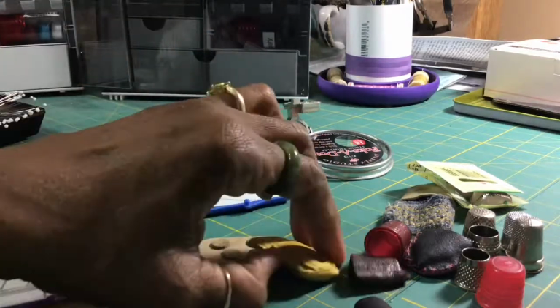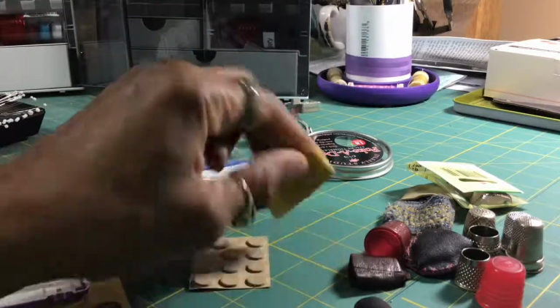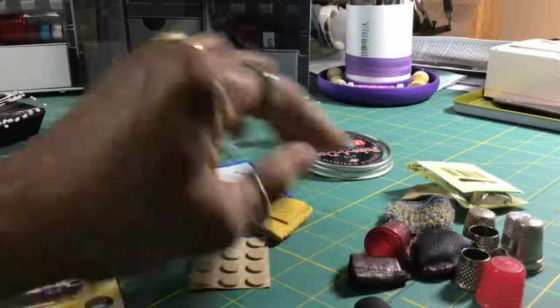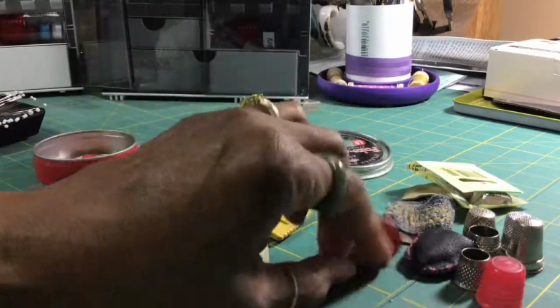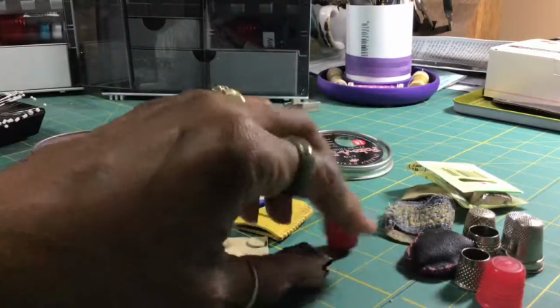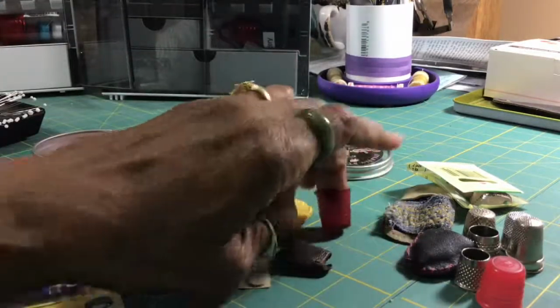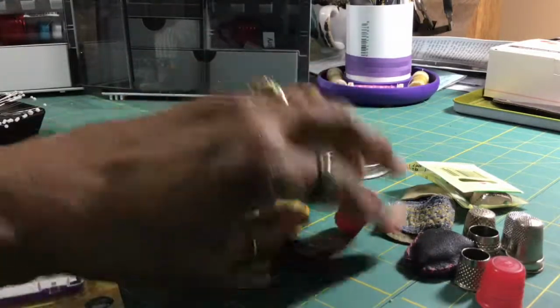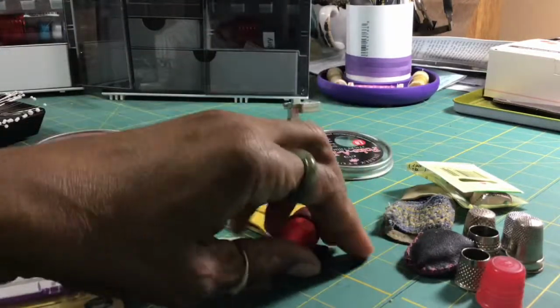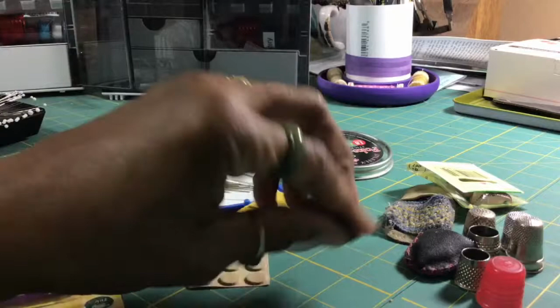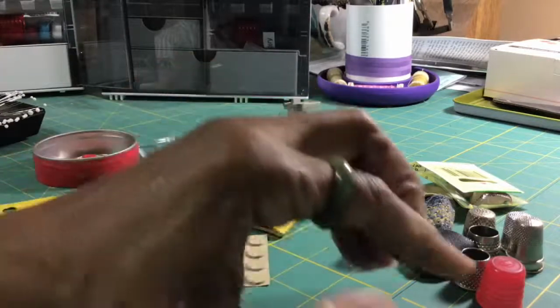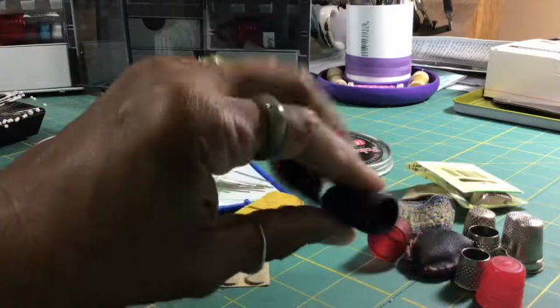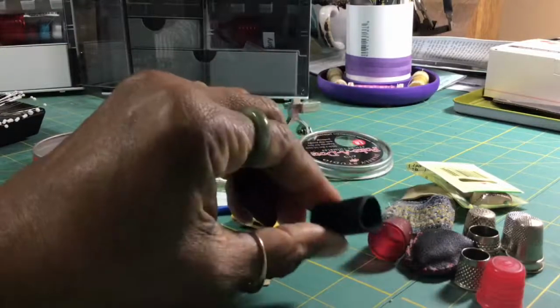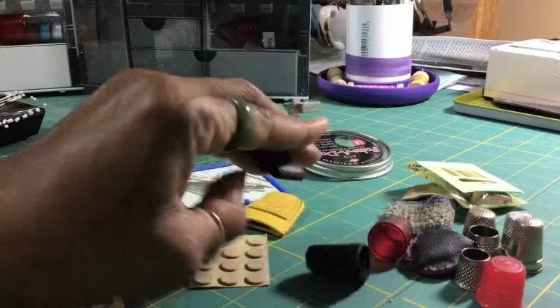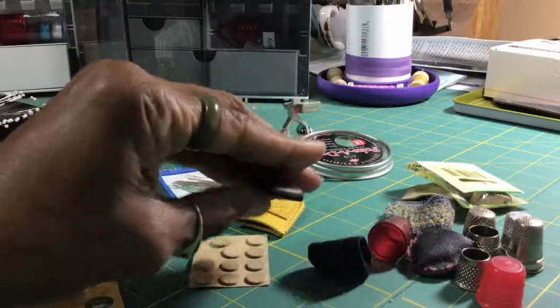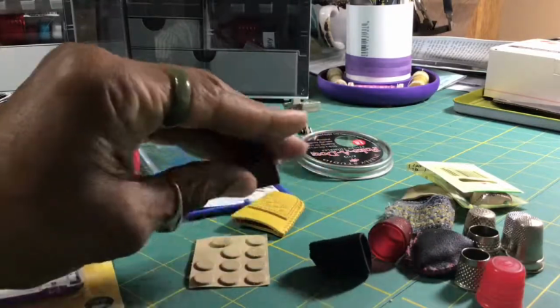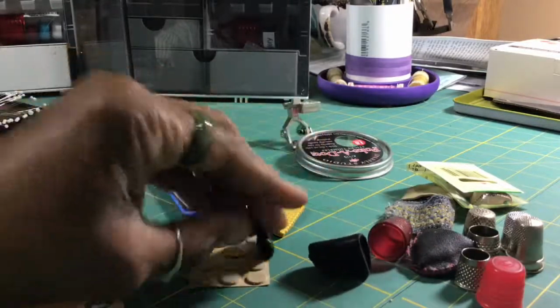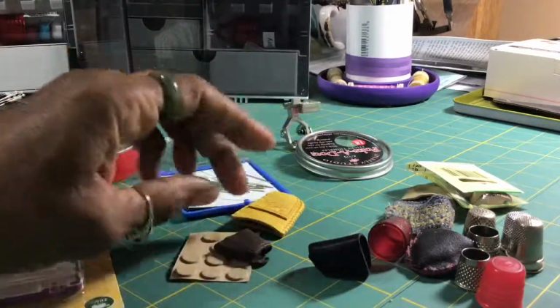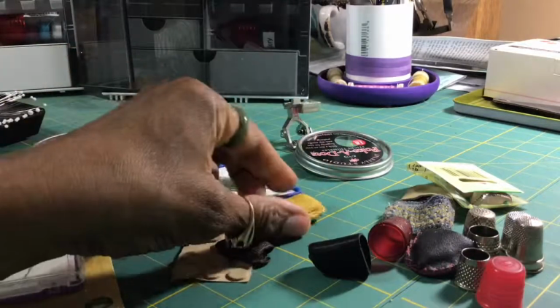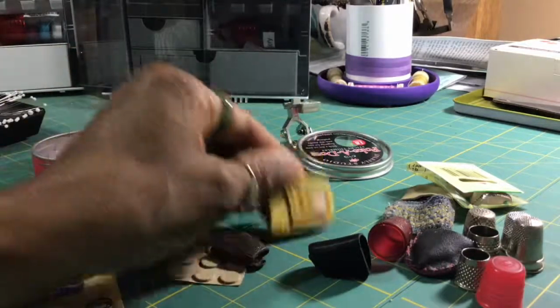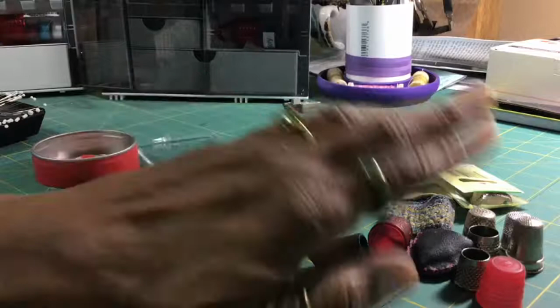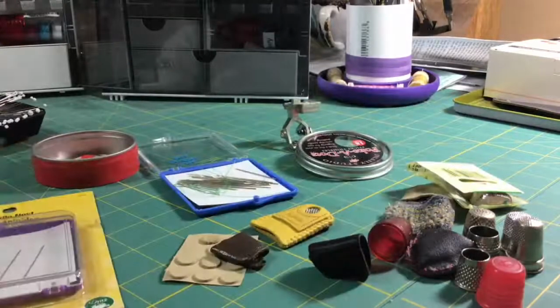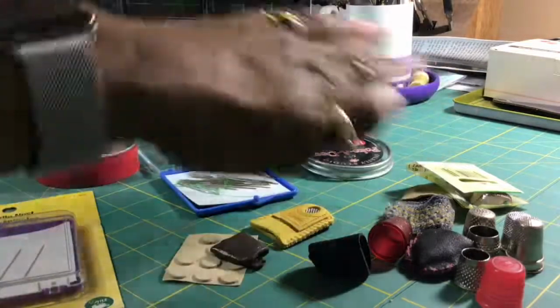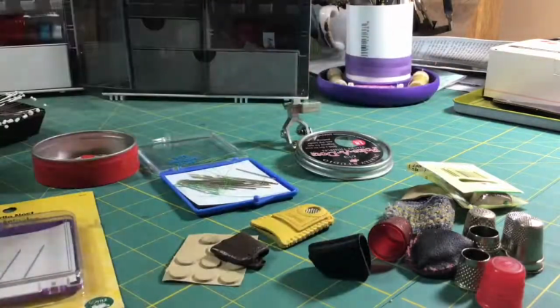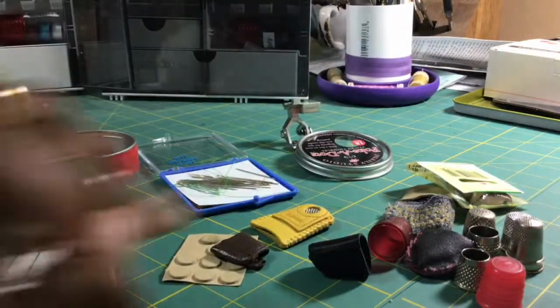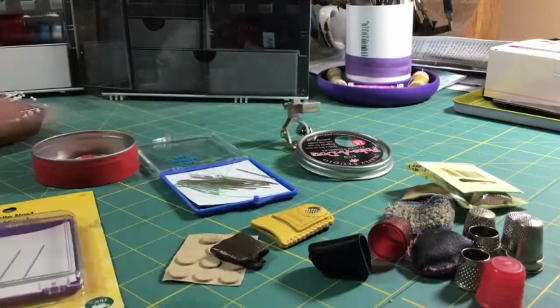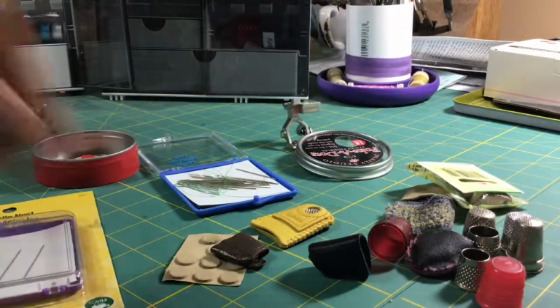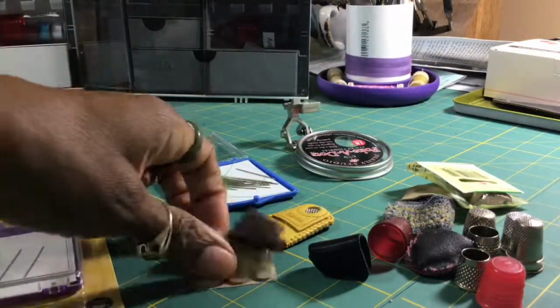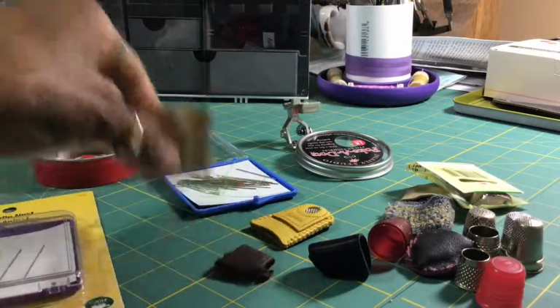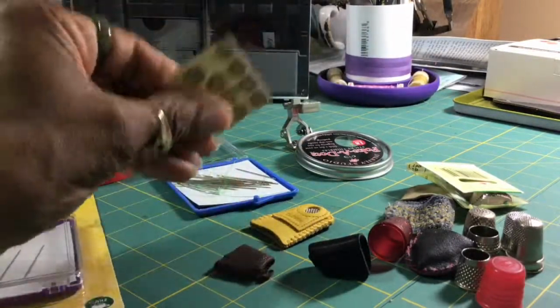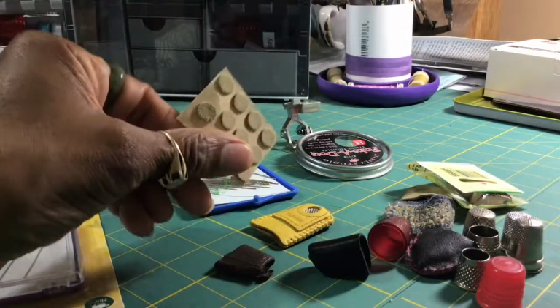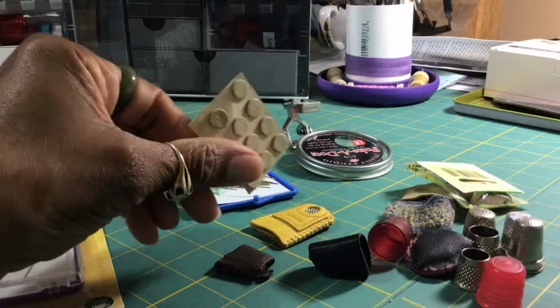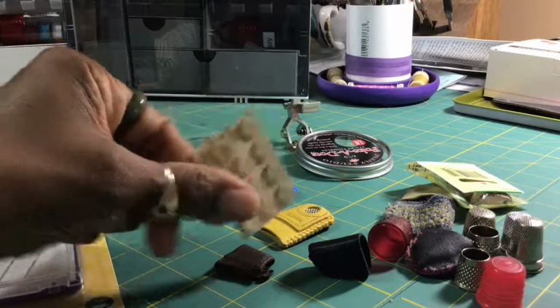Hopefully that helps you with your sewing tools and notions, and you're not buying things unnecessarily. Sometimes when you're starting out you just don't know what works. Take a look at all of this — I'm only down to using this one right now.